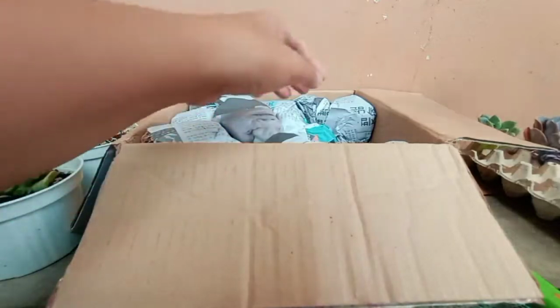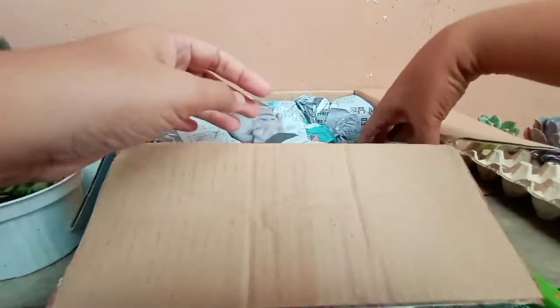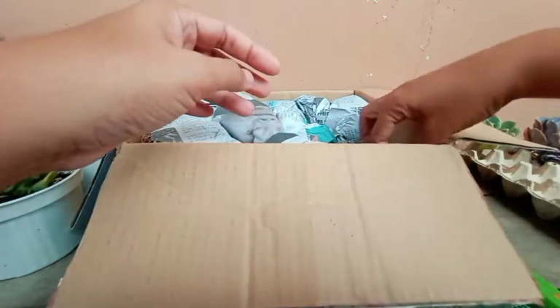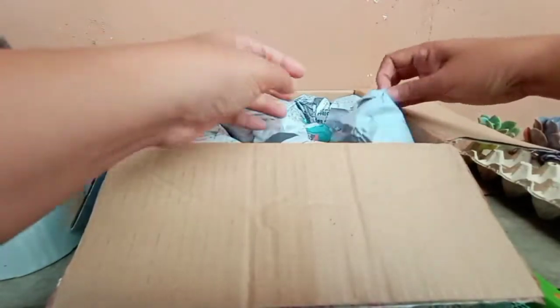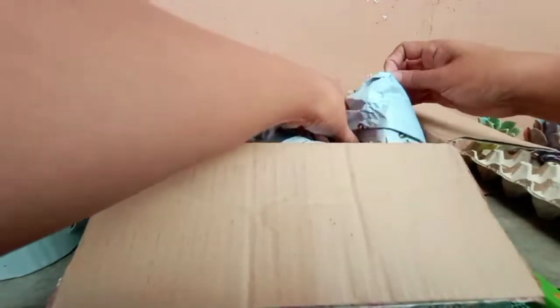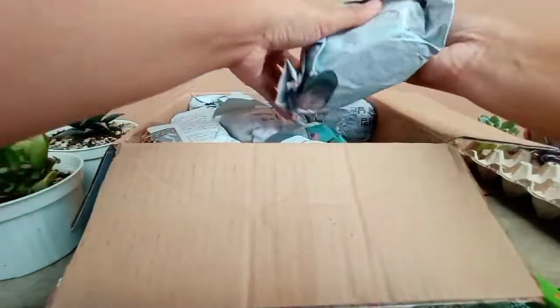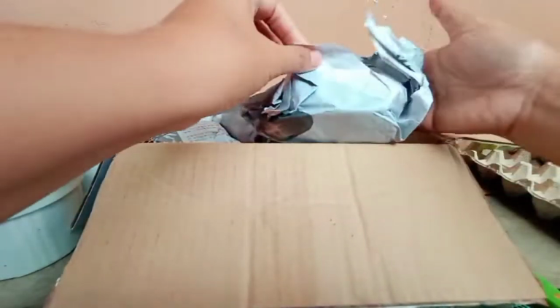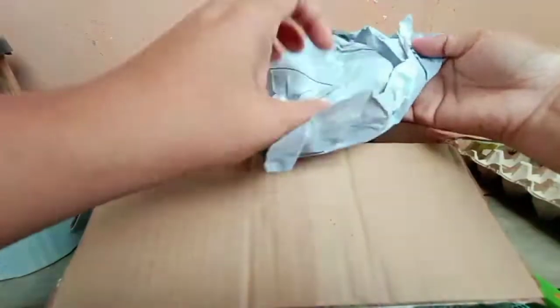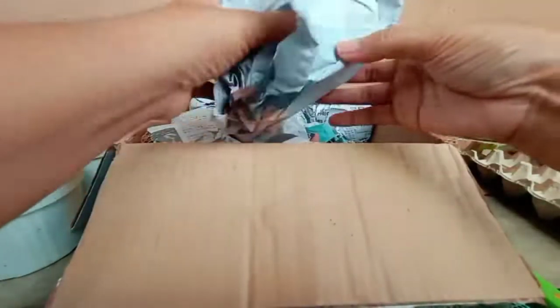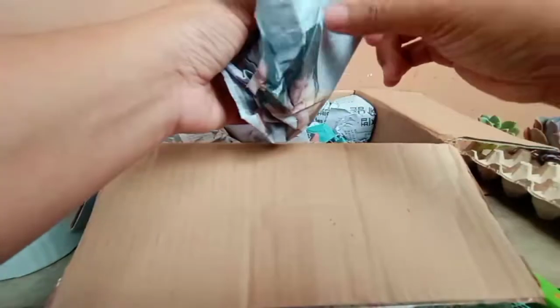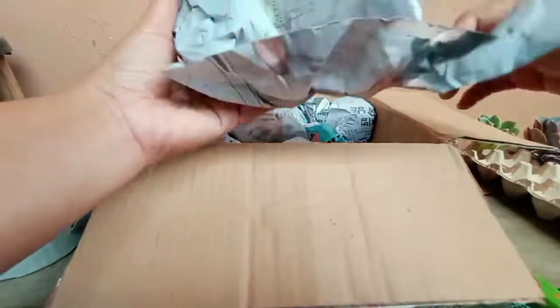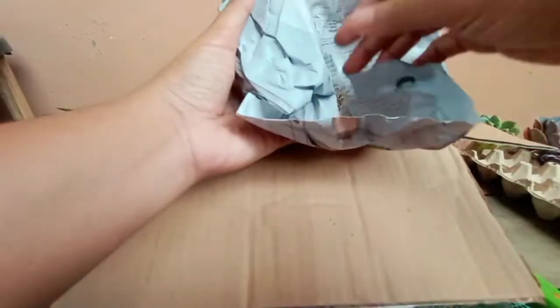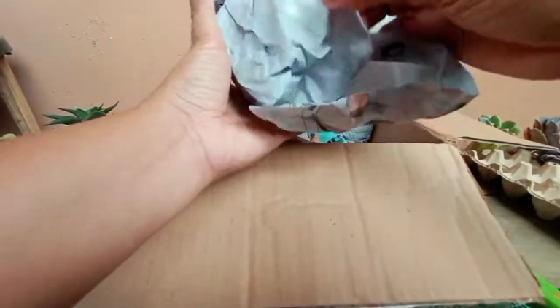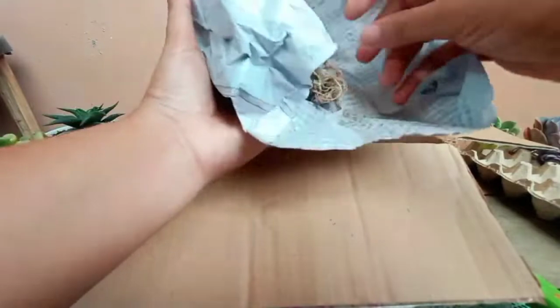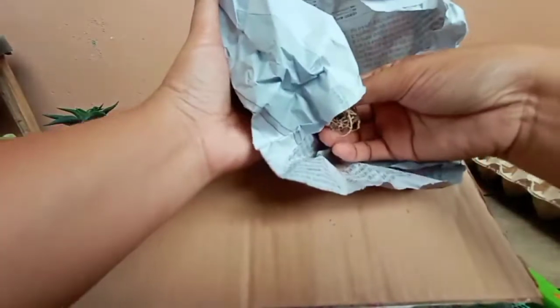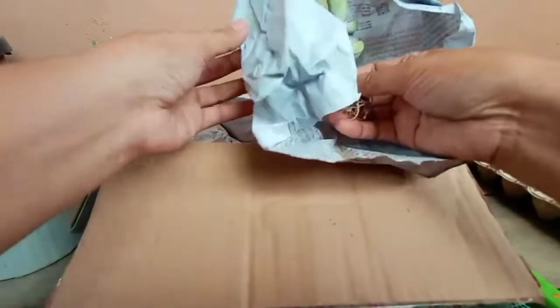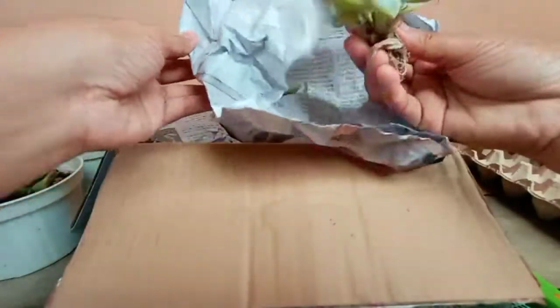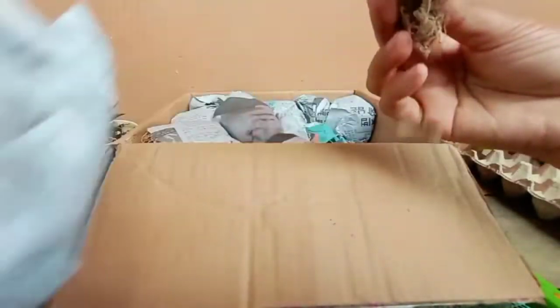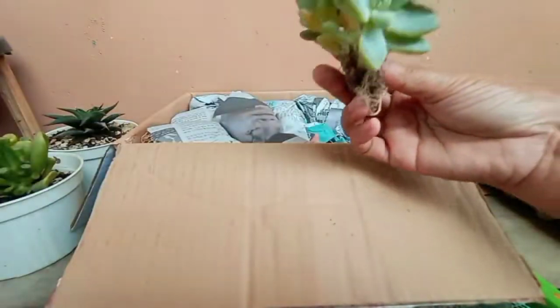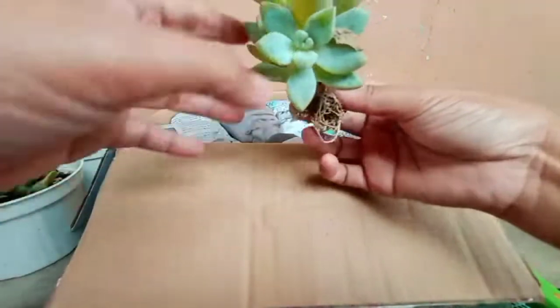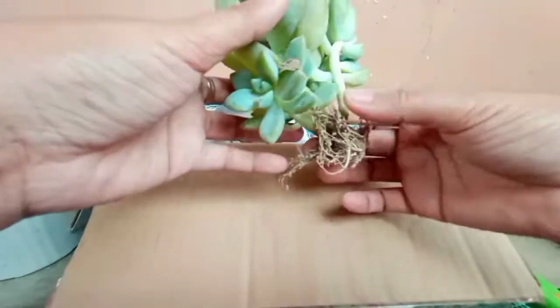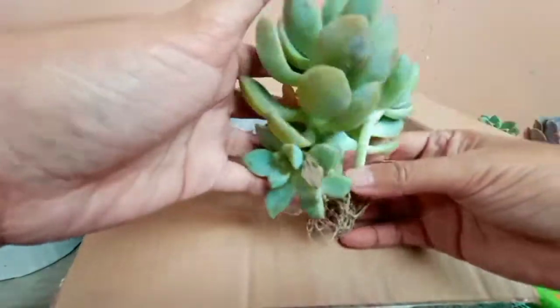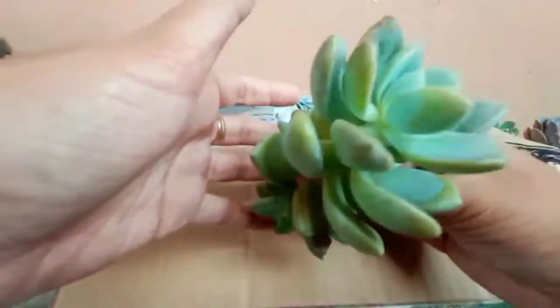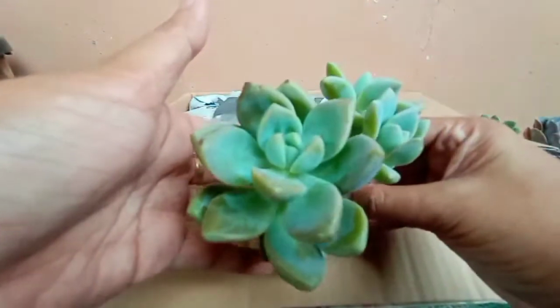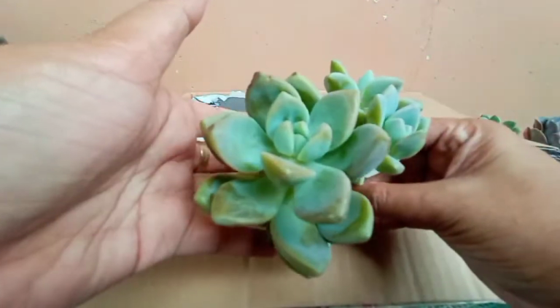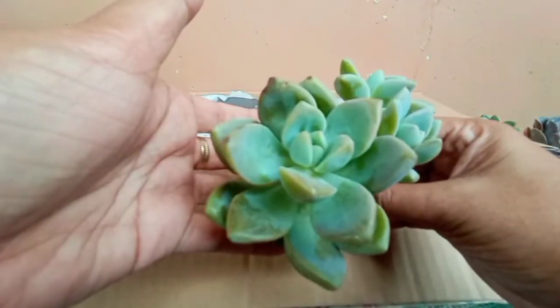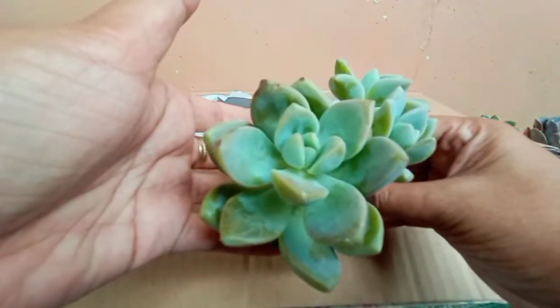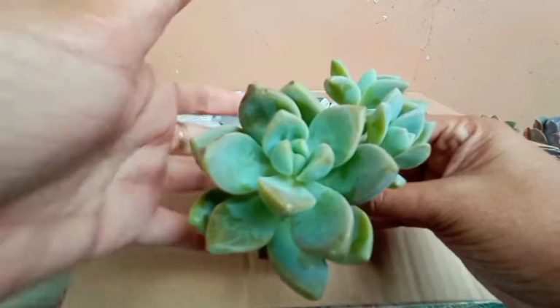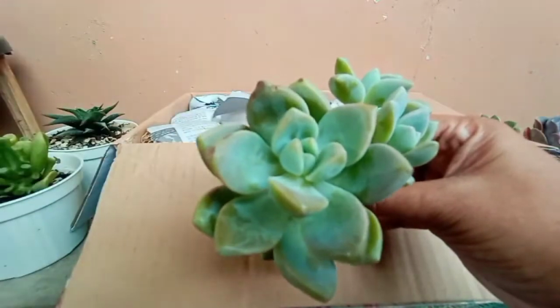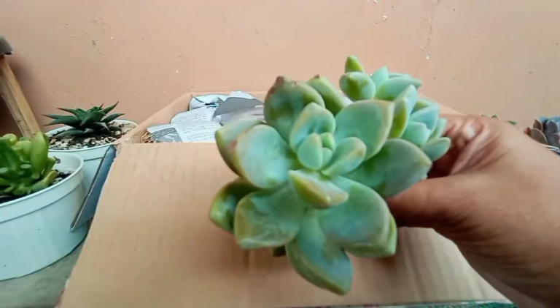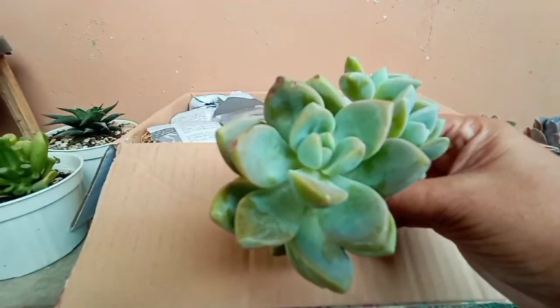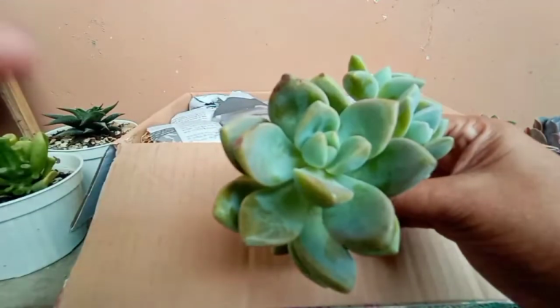Okay, third one is... This is... I think this is Ghosty.